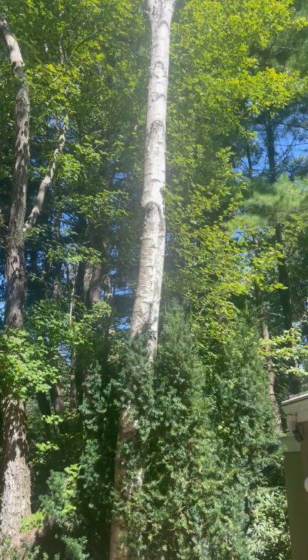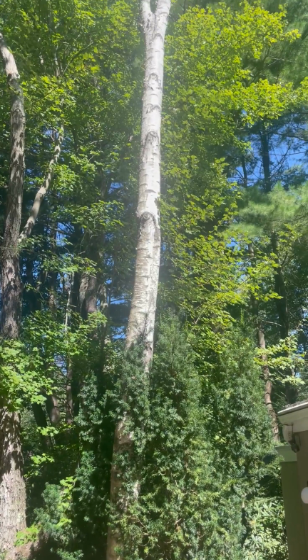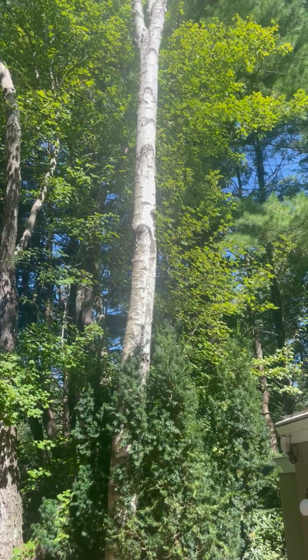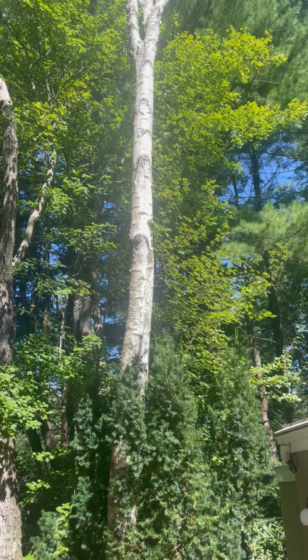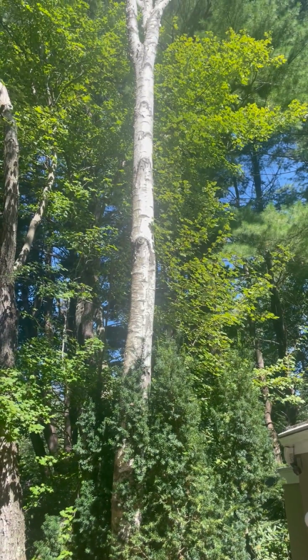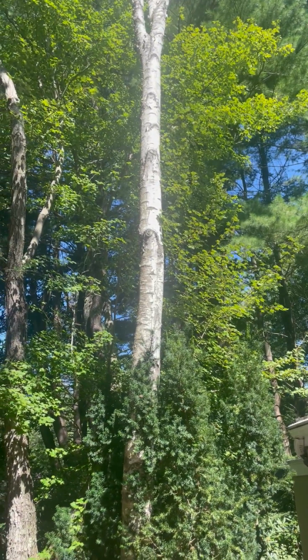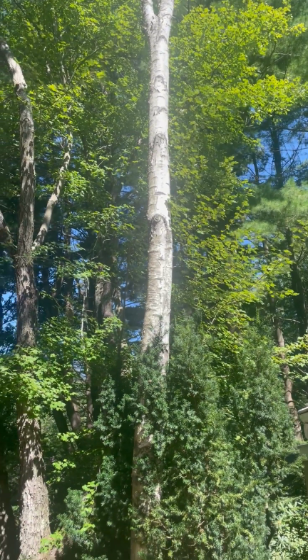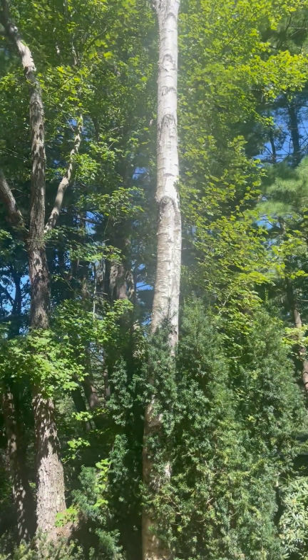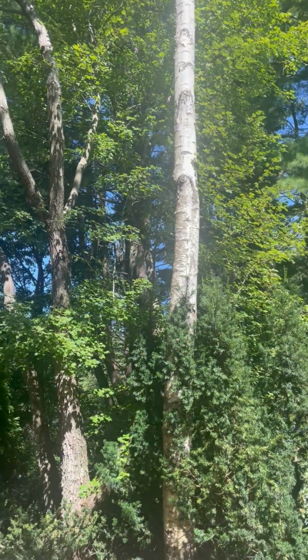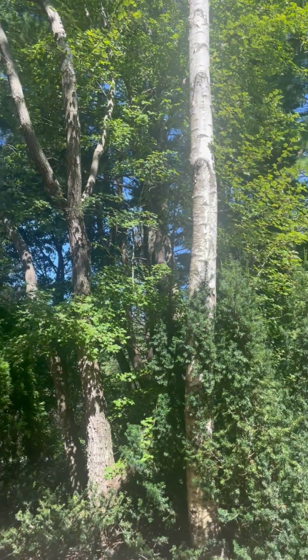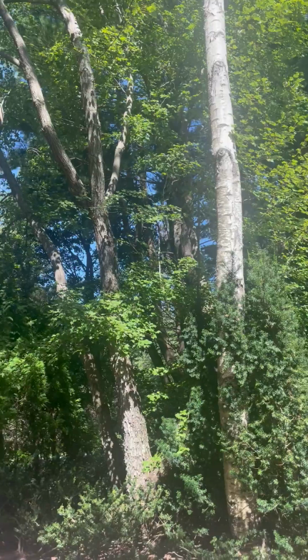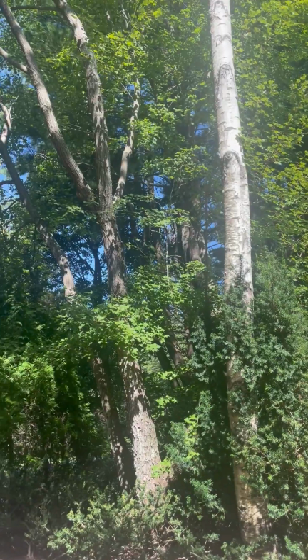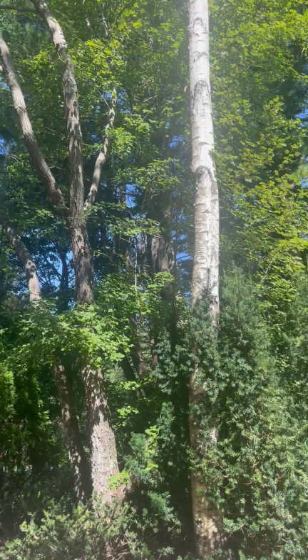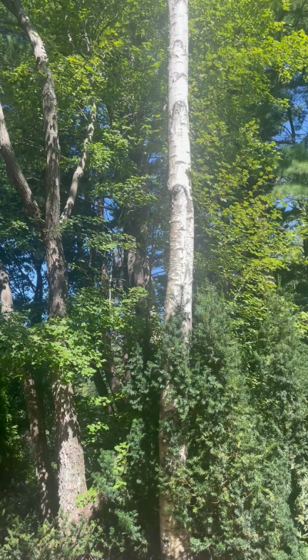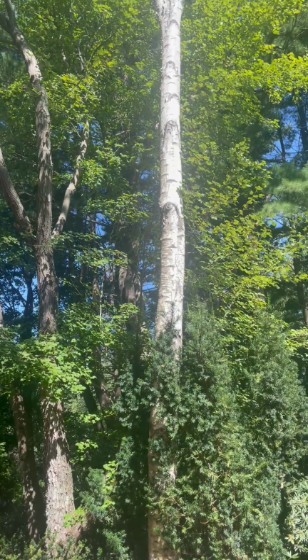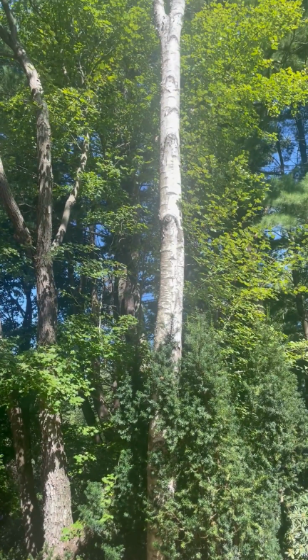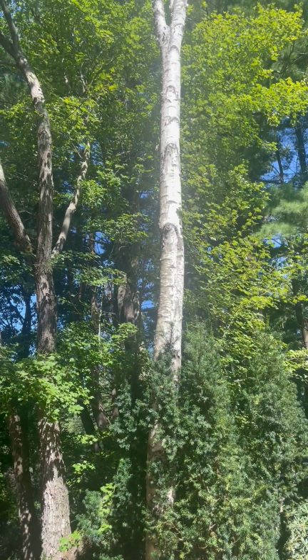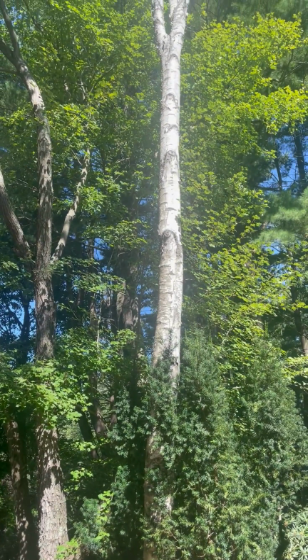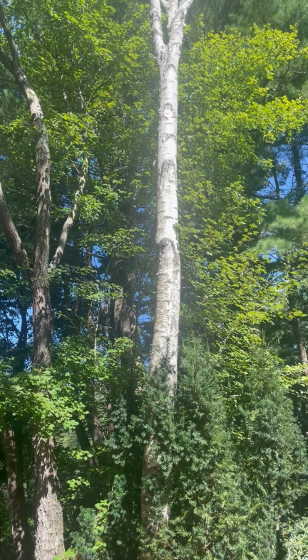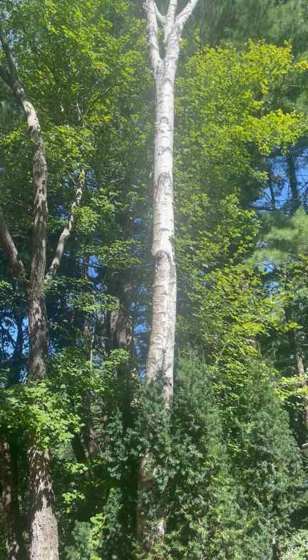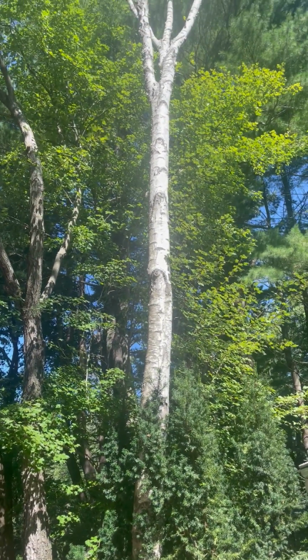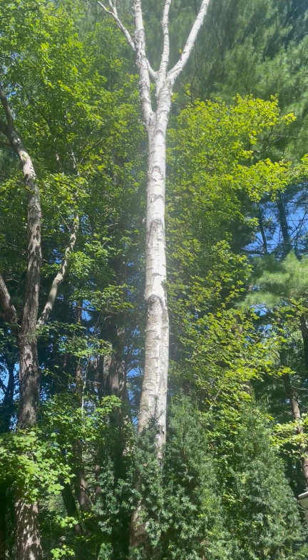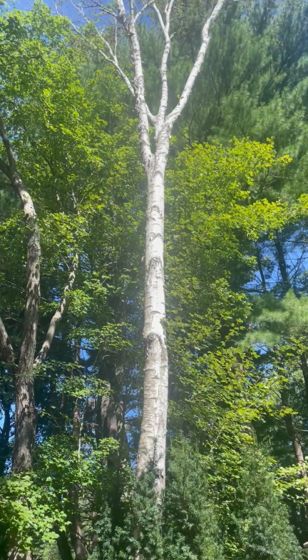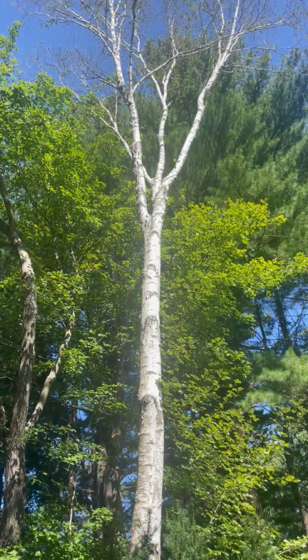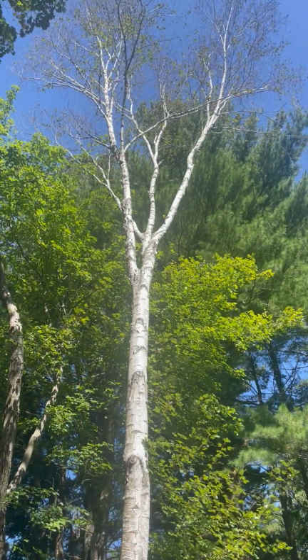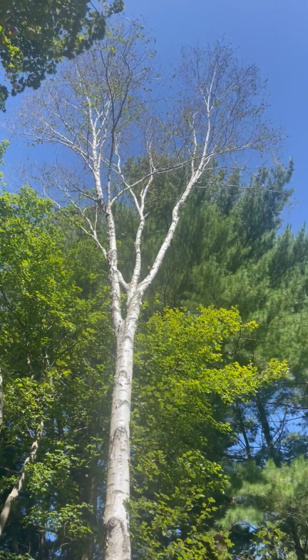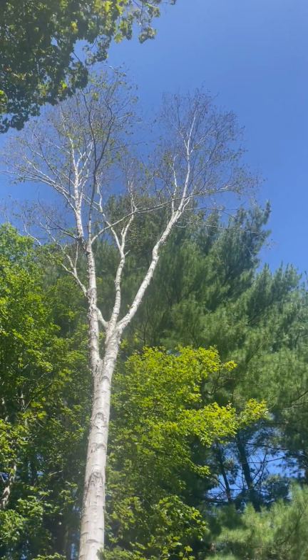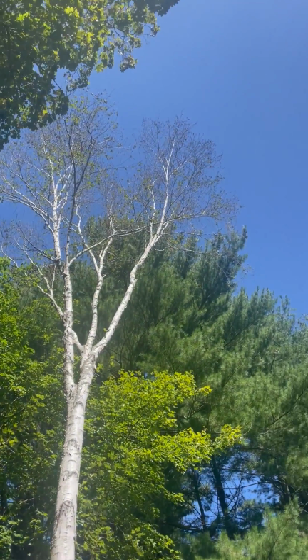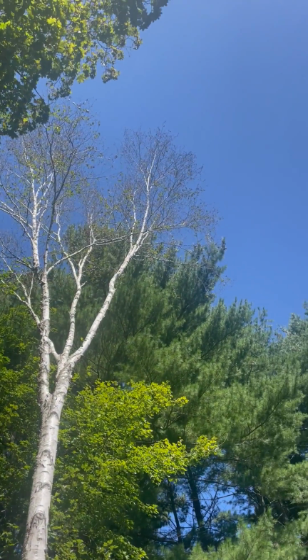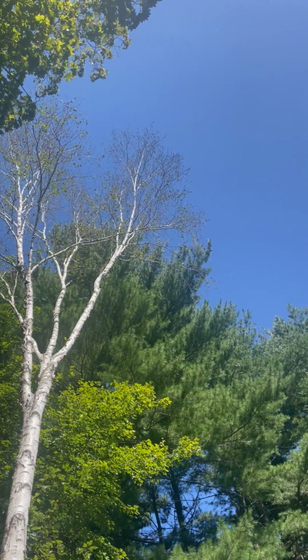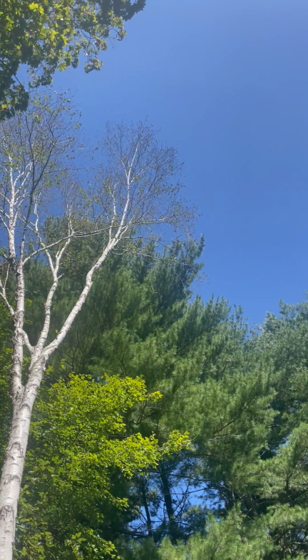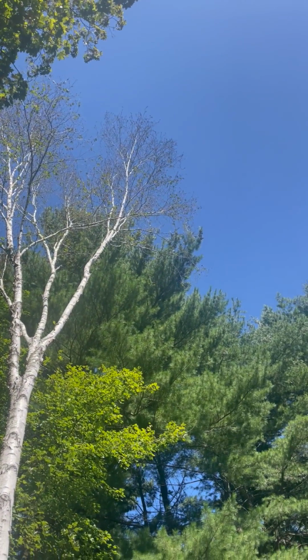Hey everybody, David Anderson, Mare Tree Service. We've had a lot of premature leaf drop on a lot of different trees this season because of all the rain we've had this spring and summer, and these paper birches are a prime example.